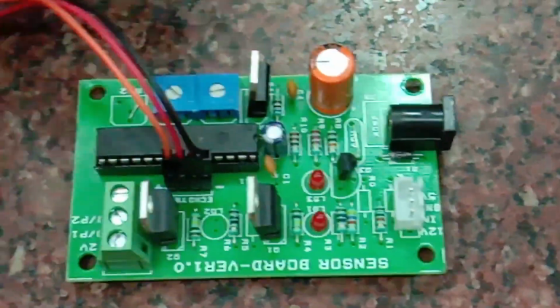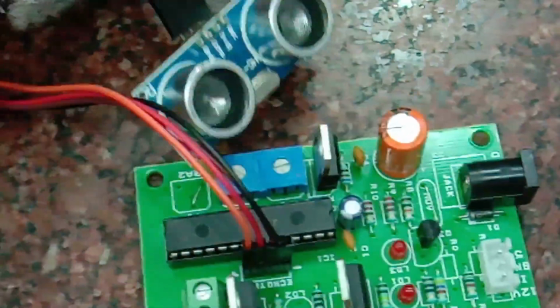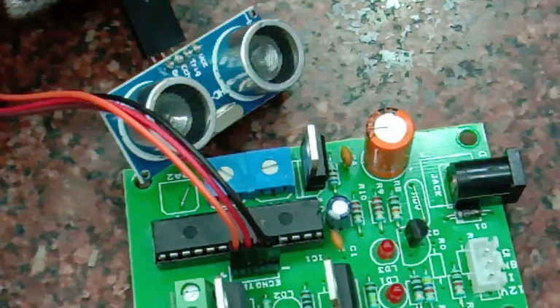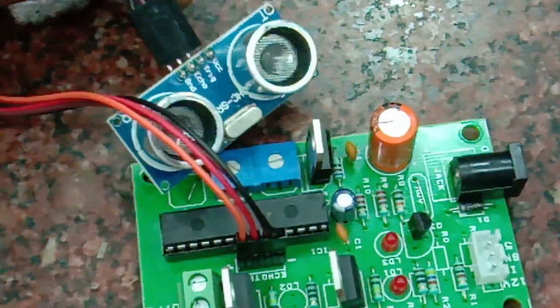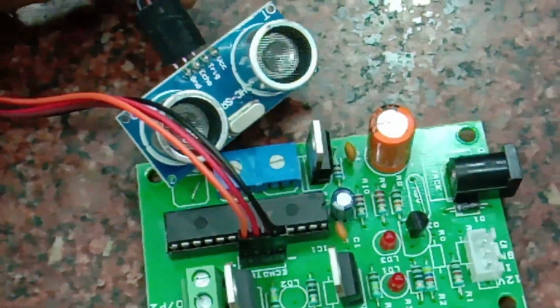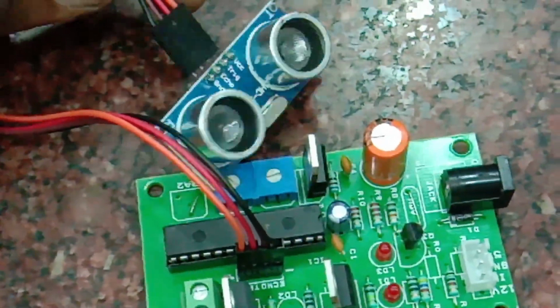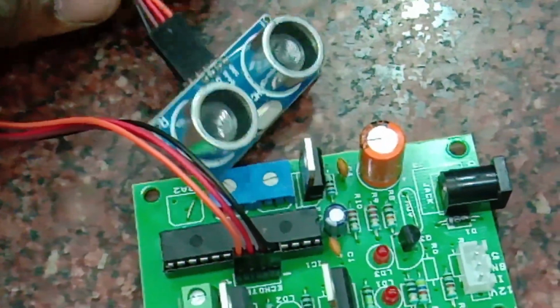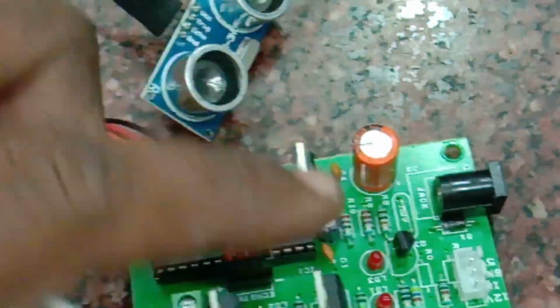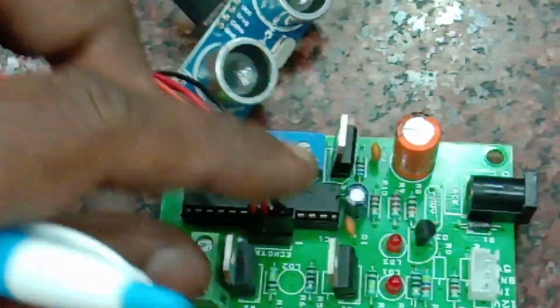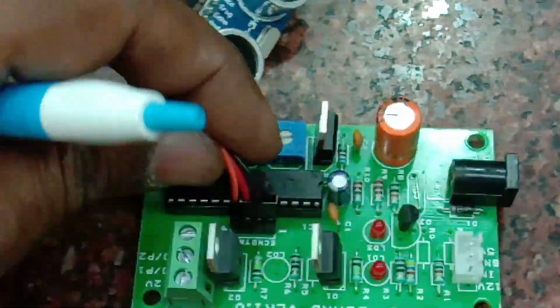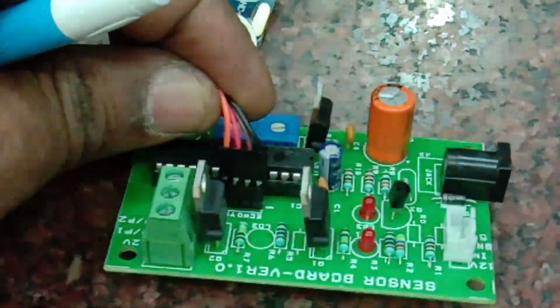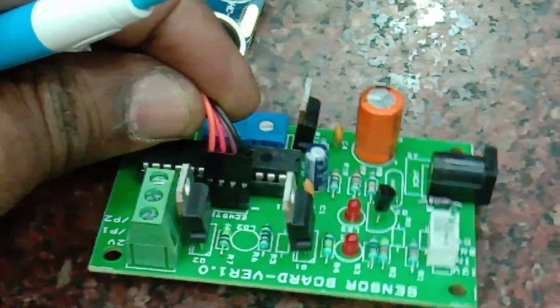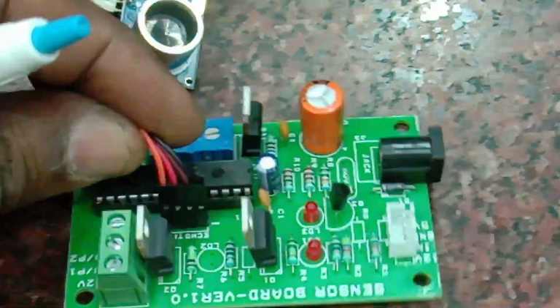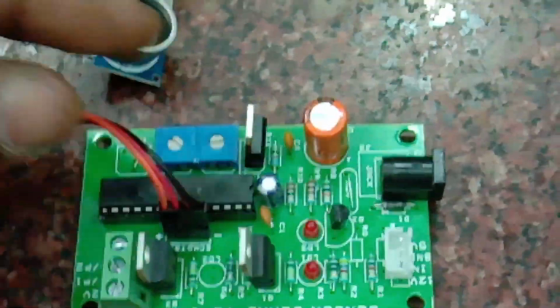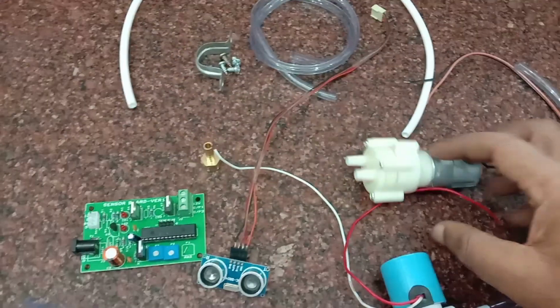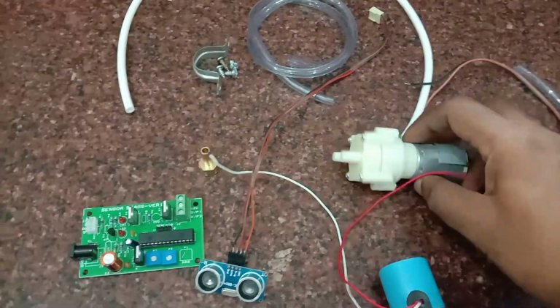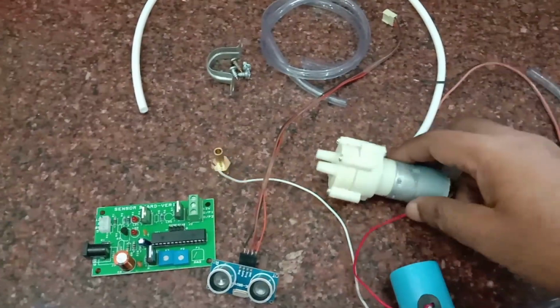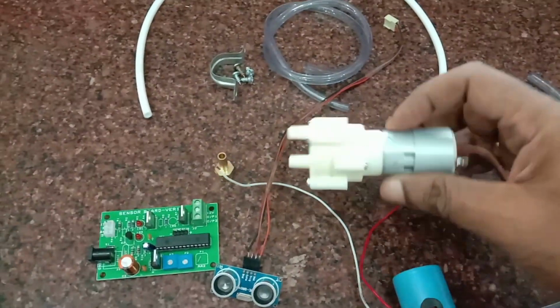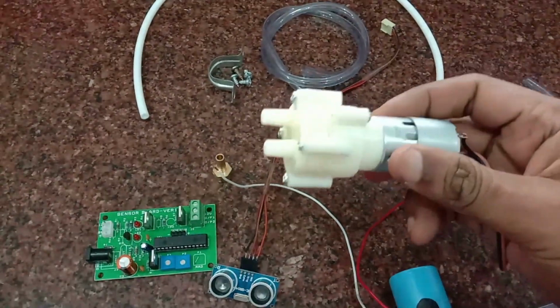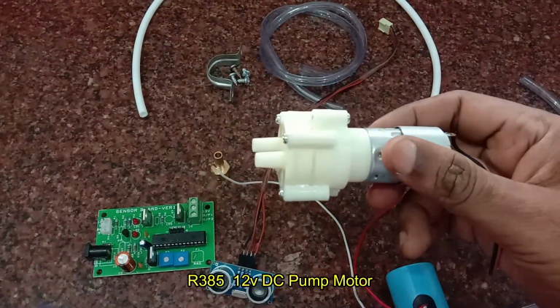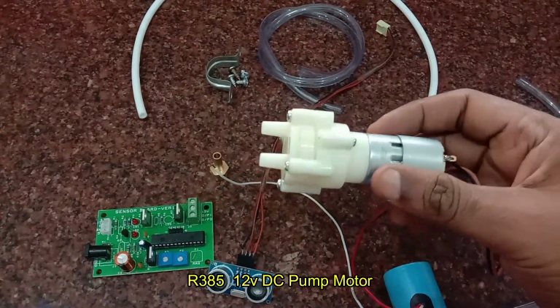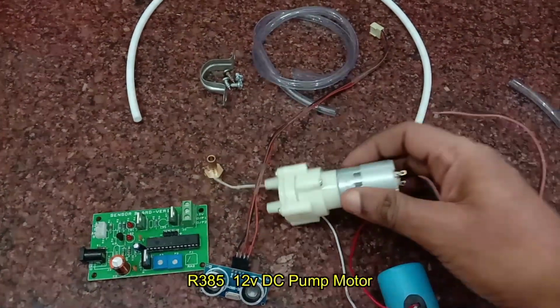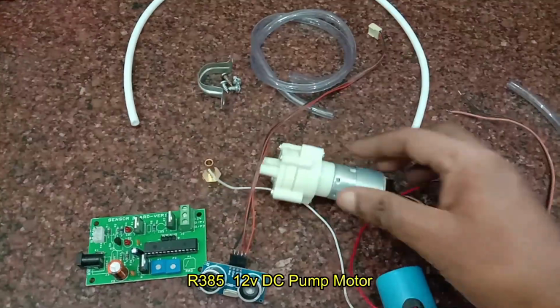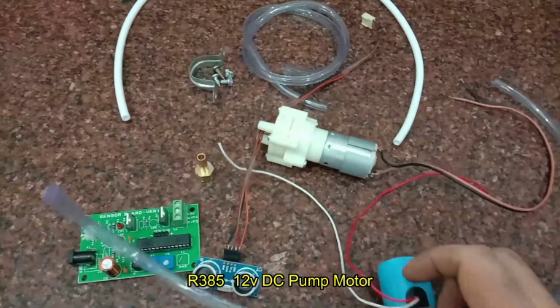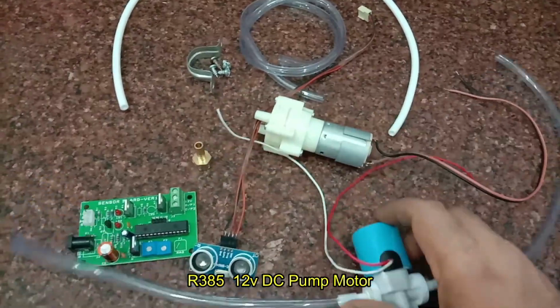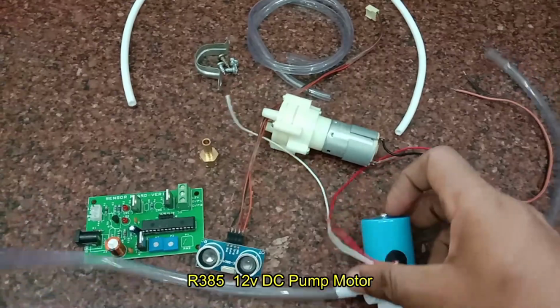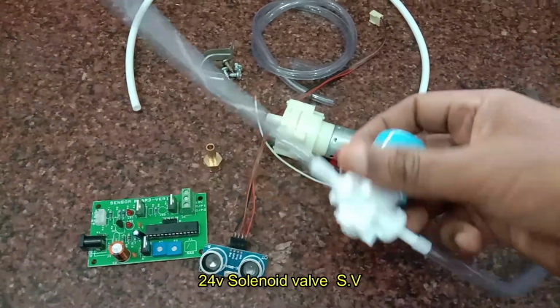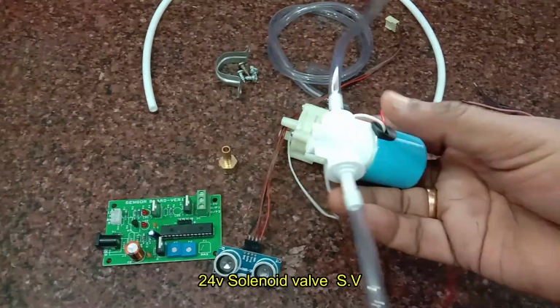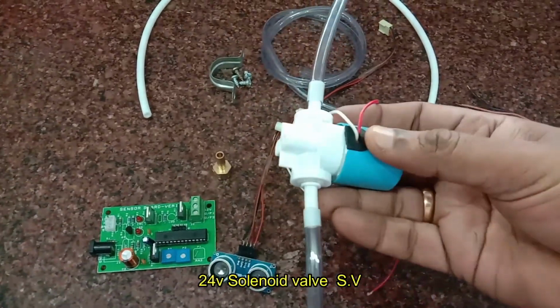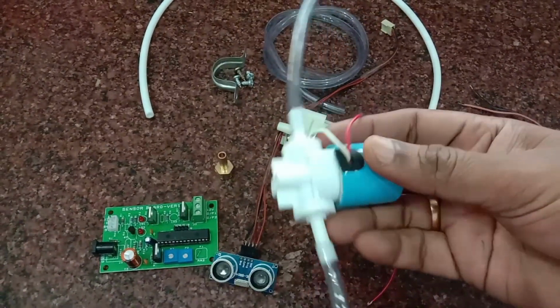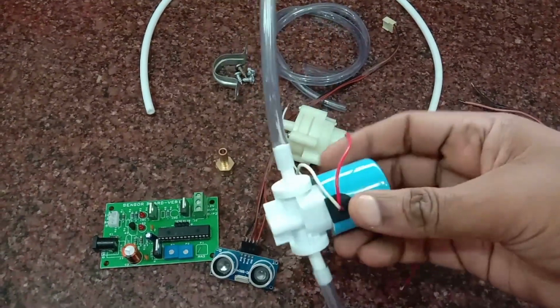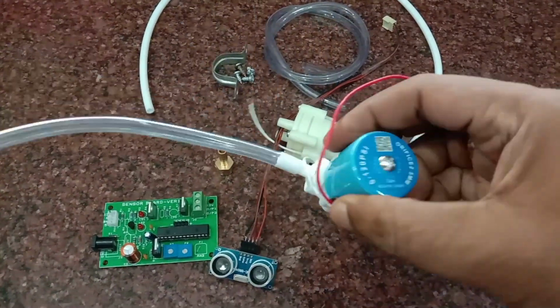The sensor used is ultrasonic, which is not affected even in direct sunlight. The motor pump used is the R385, which is a 12 volt DC pump motor, and the solenoid used is a 24 volt RO solenoid.